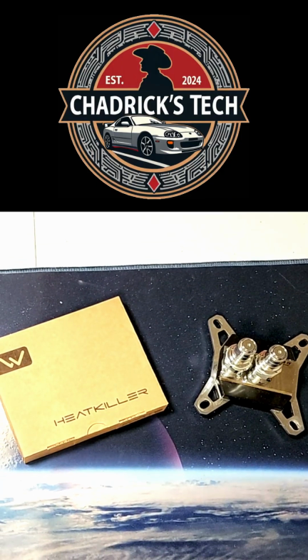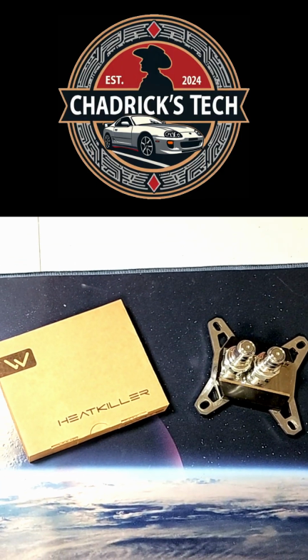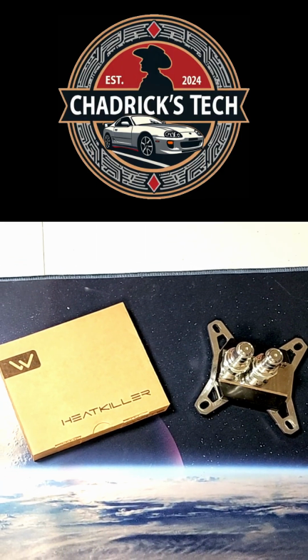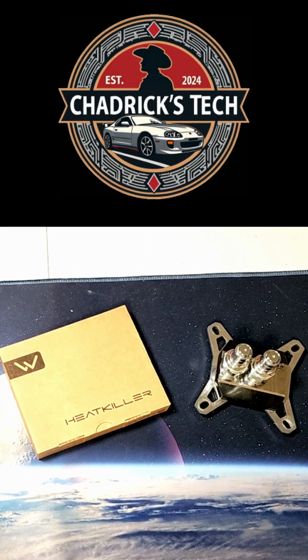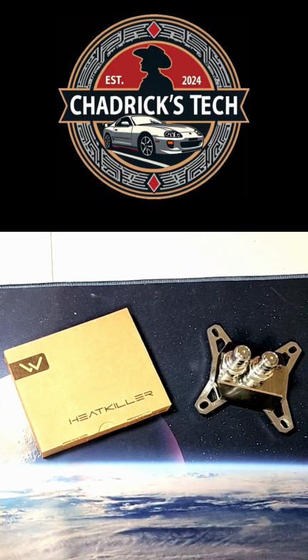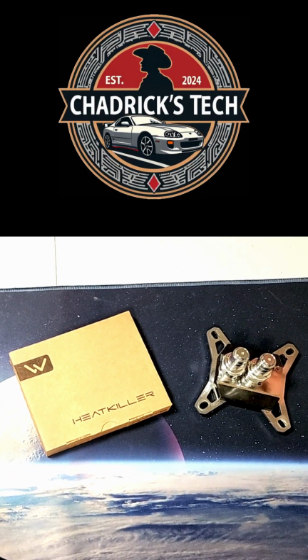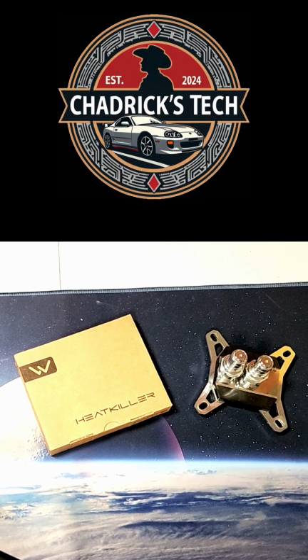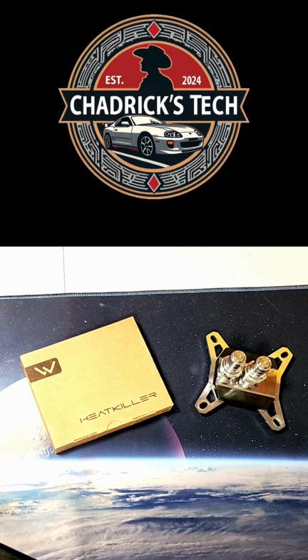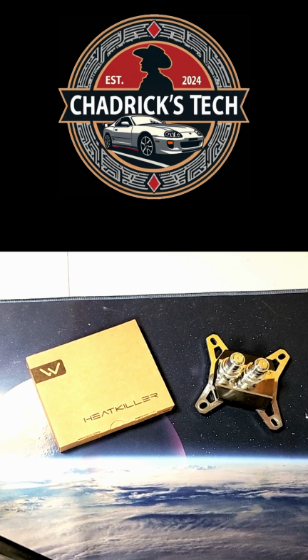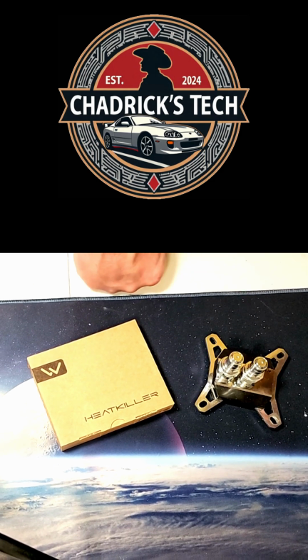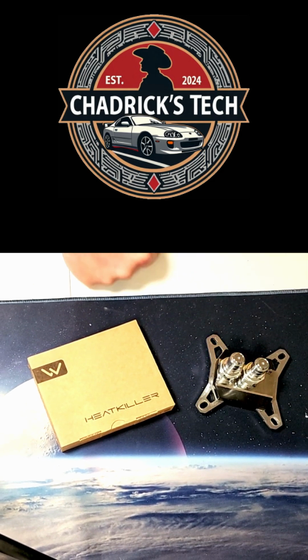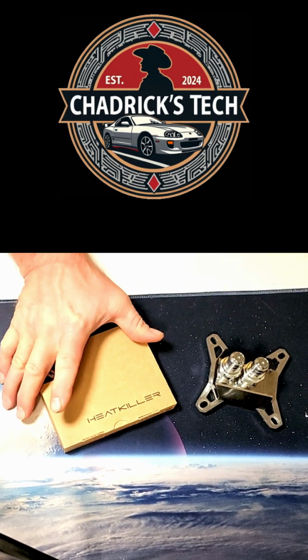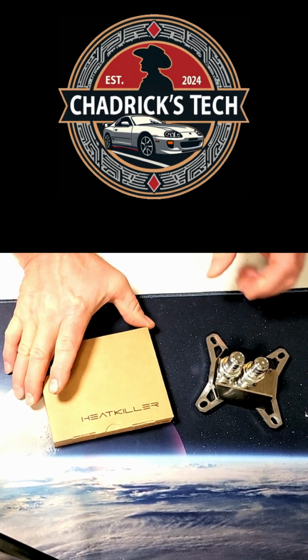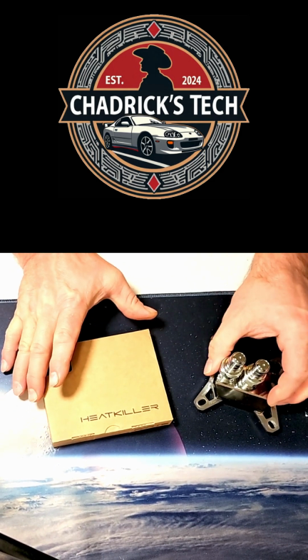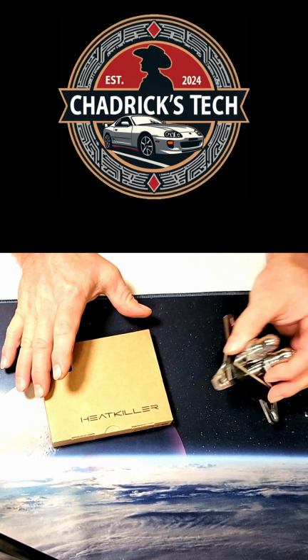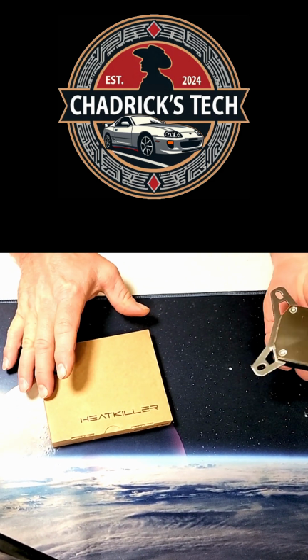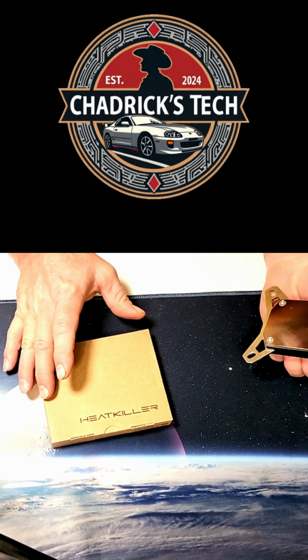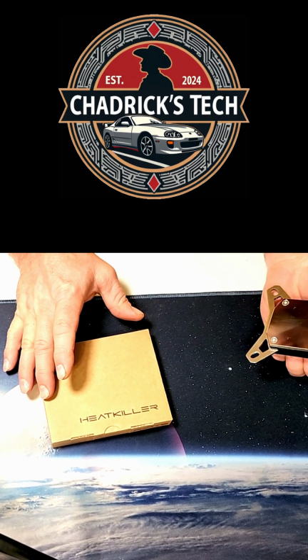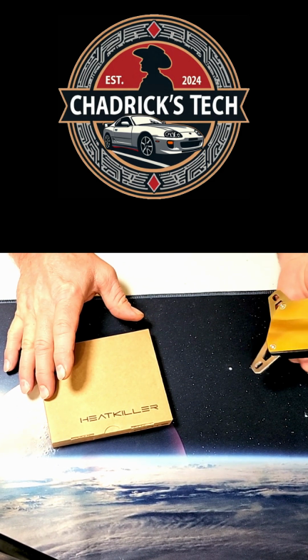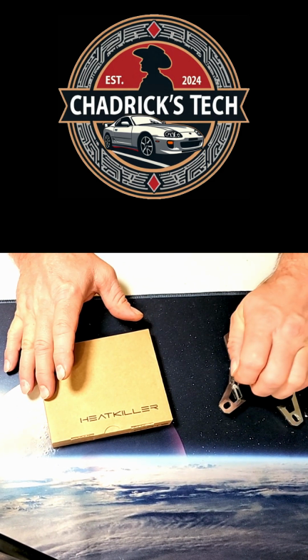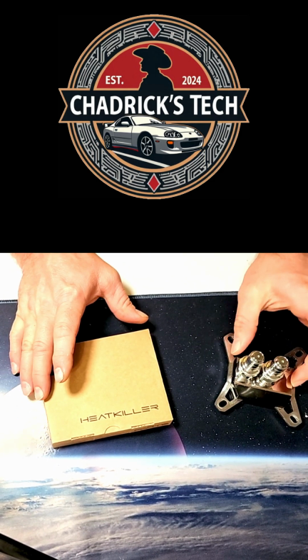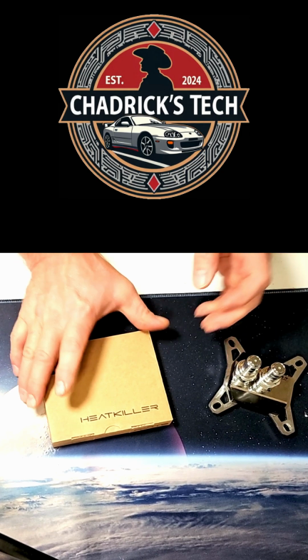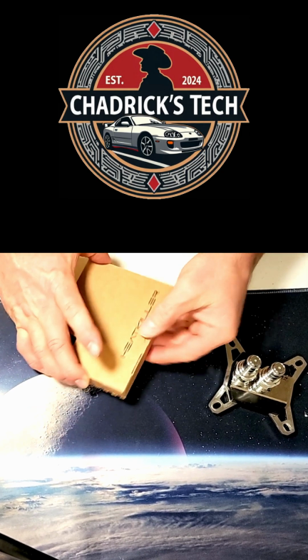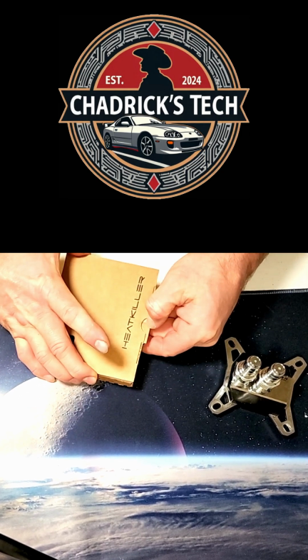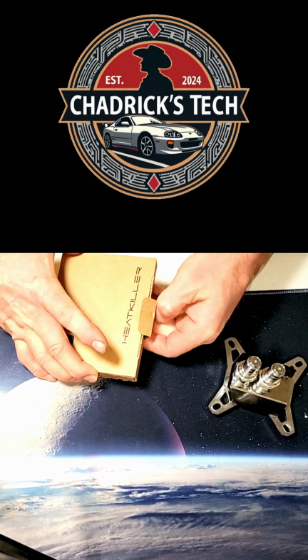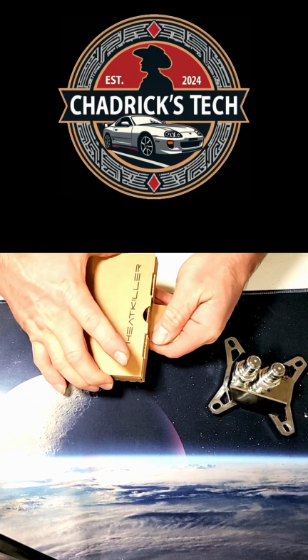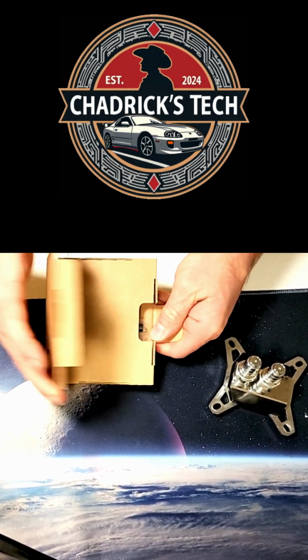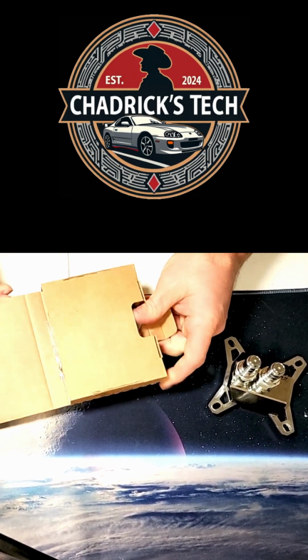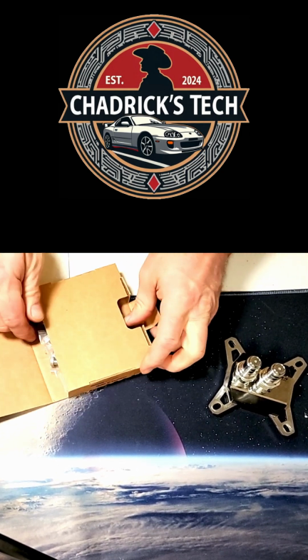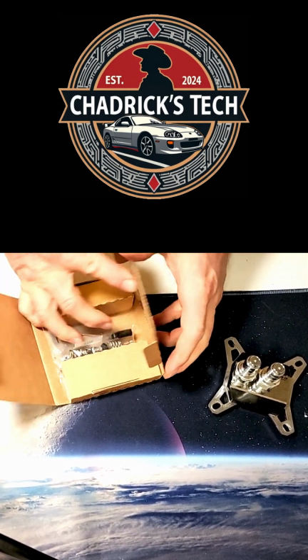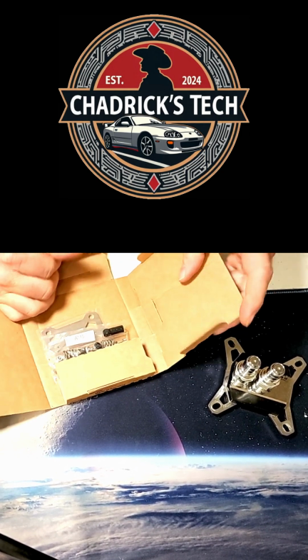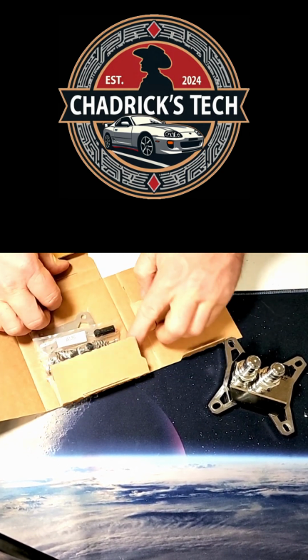This HeatKiller product is really well done — I want to showcase this right now. I'm going to be ready to do some AM5 testing. I was using this on my LGA 1700 boards, my Intel 14th gen, and I'm moving it over to AM5.